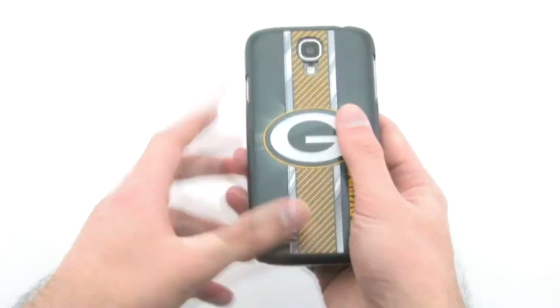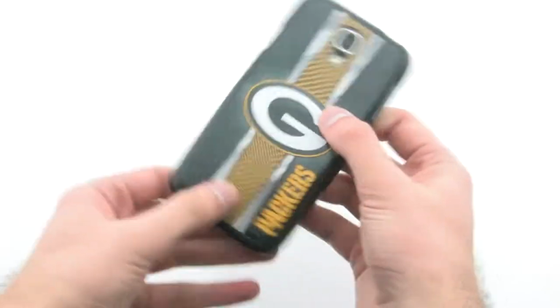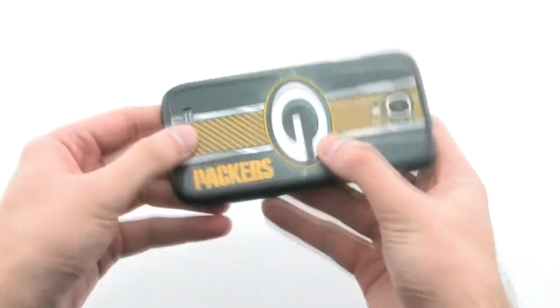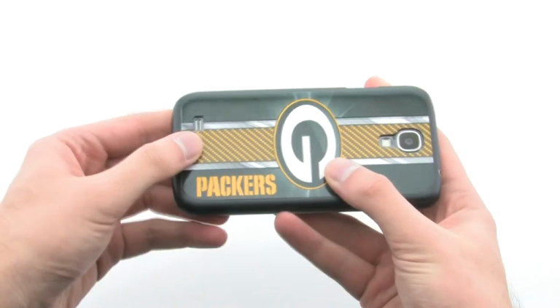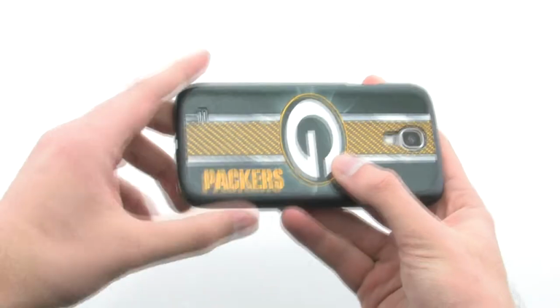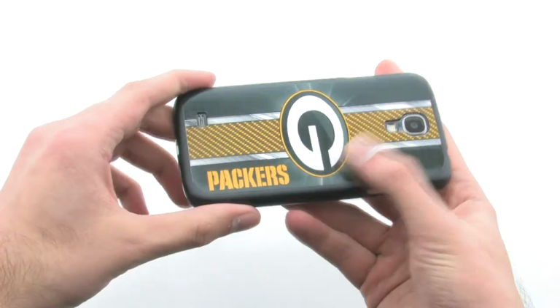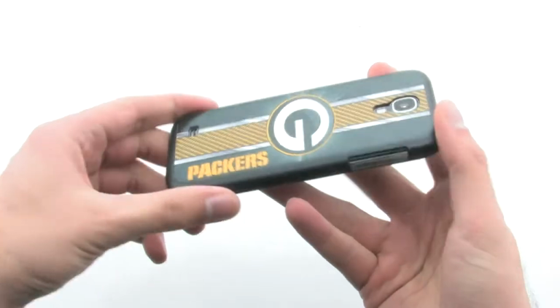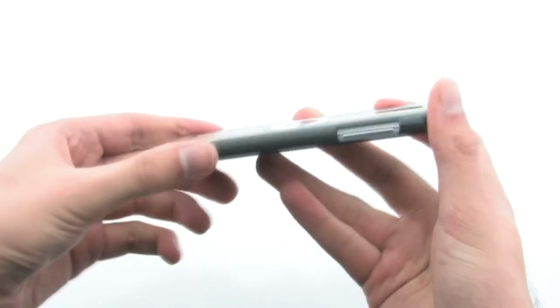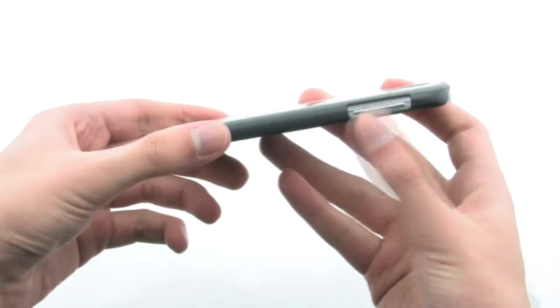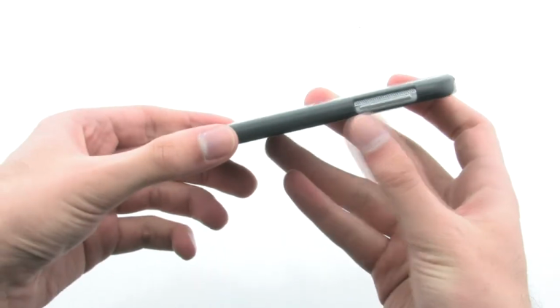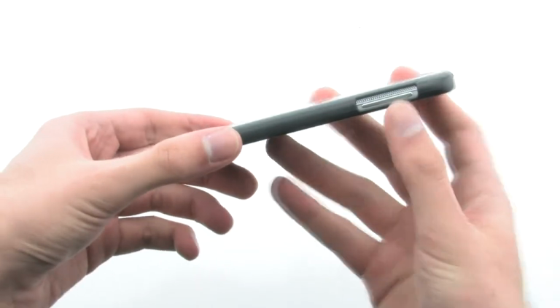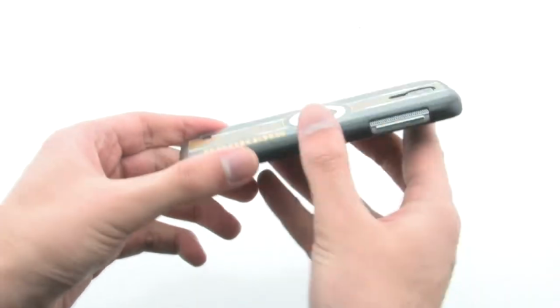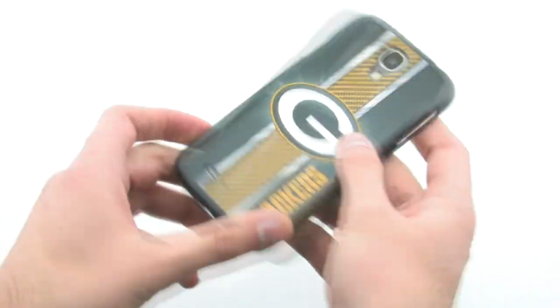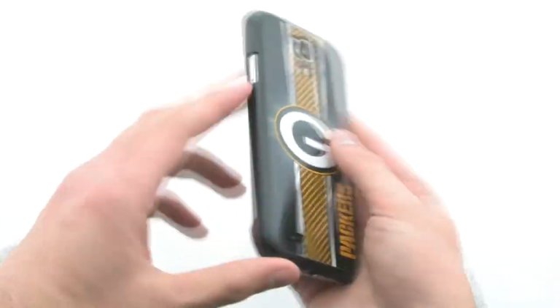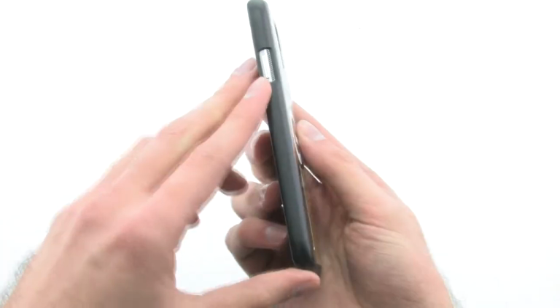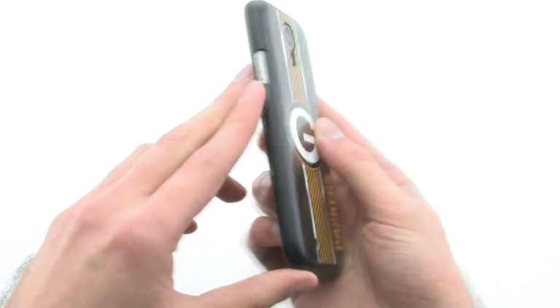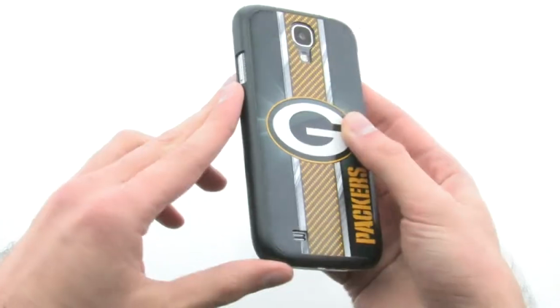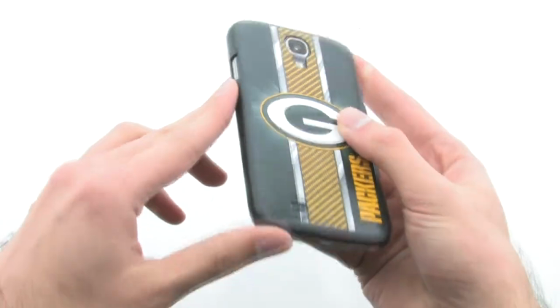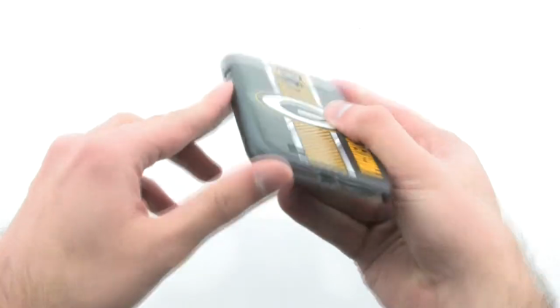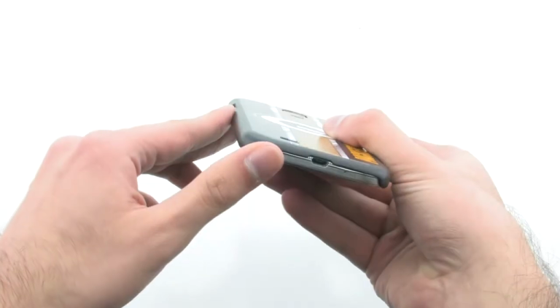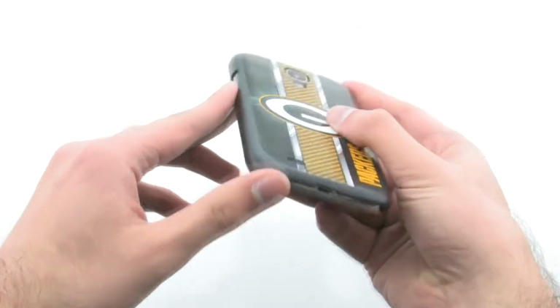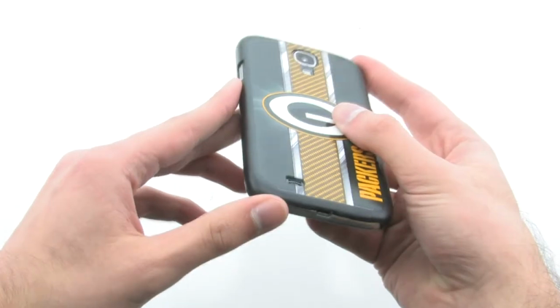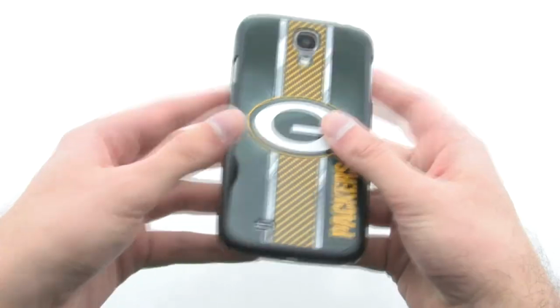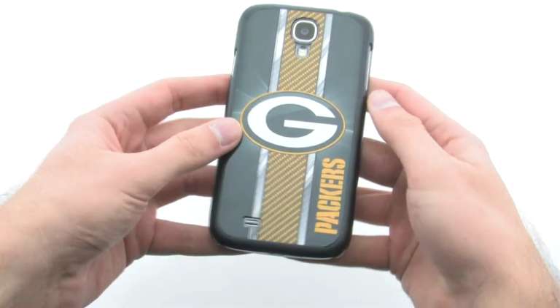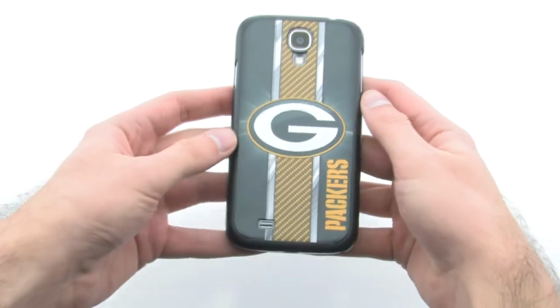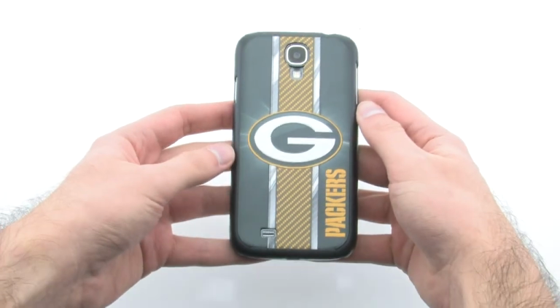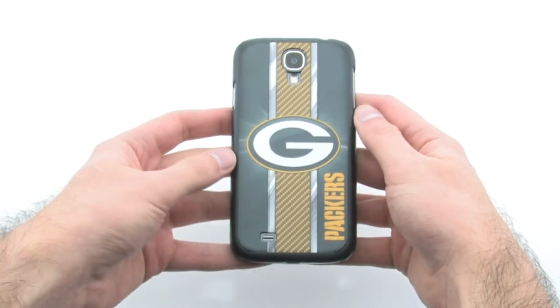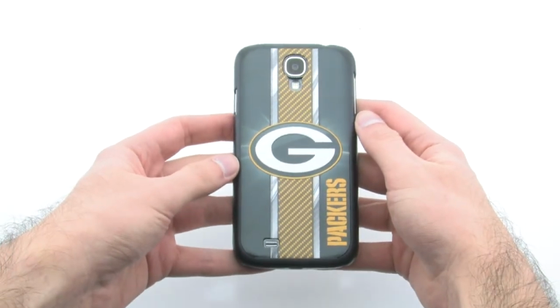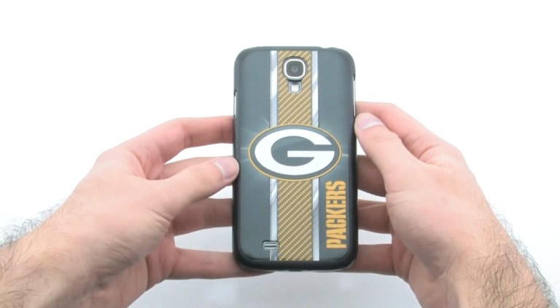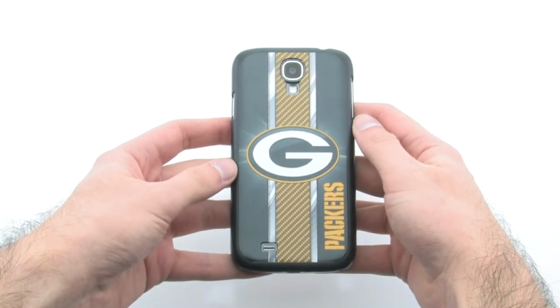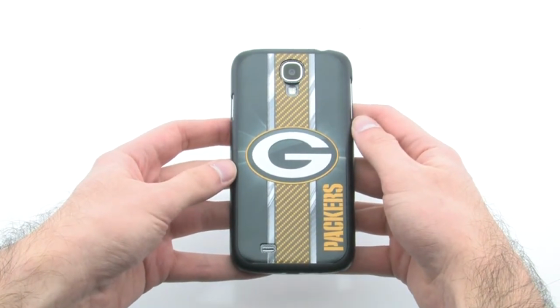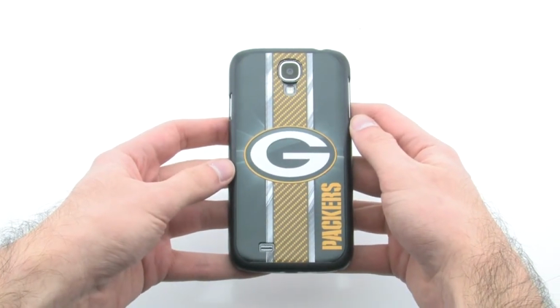The case provides full access to your device, while including a custom NFL logo on the back. The NFL football snap-on cover for the Samsung Galaxy S4.